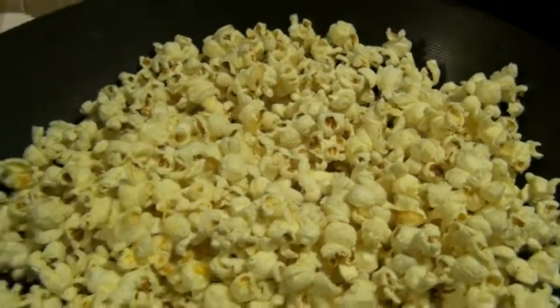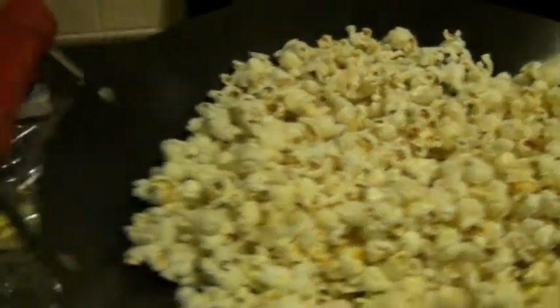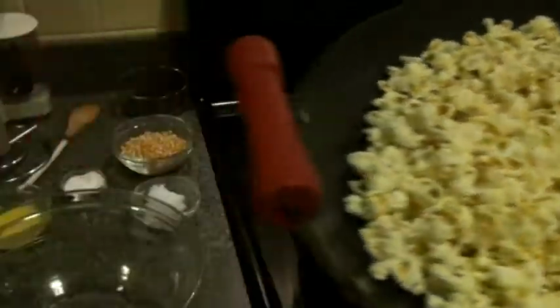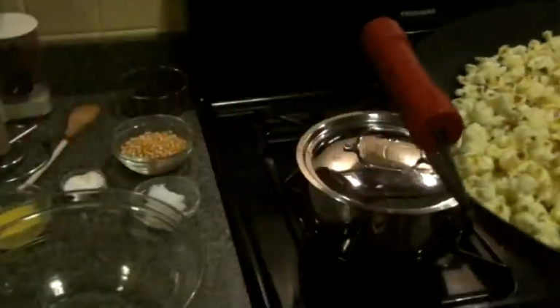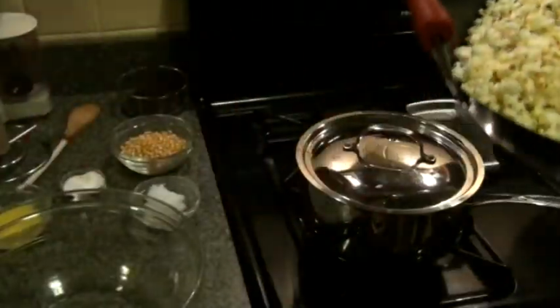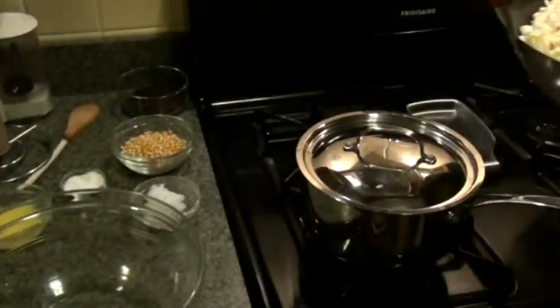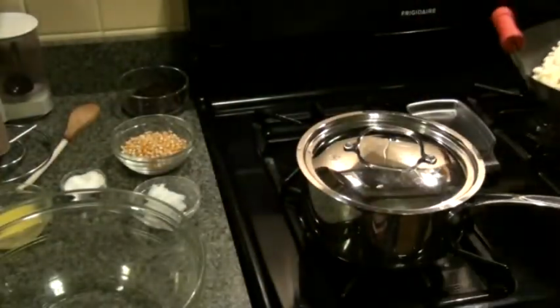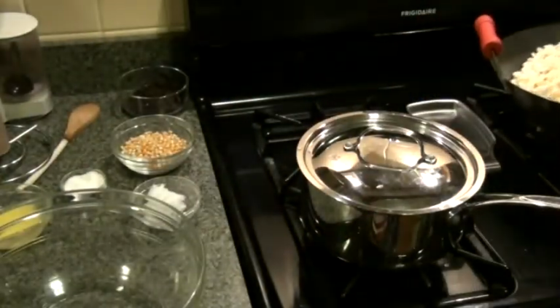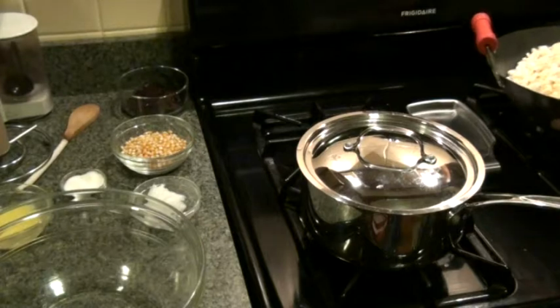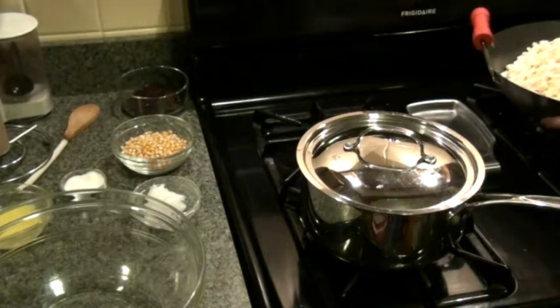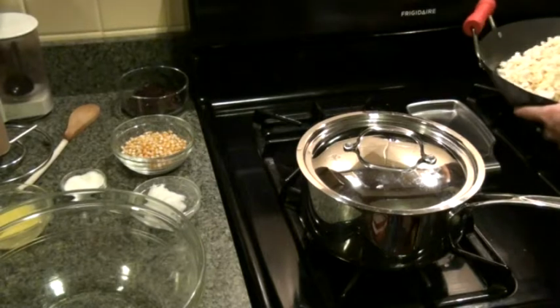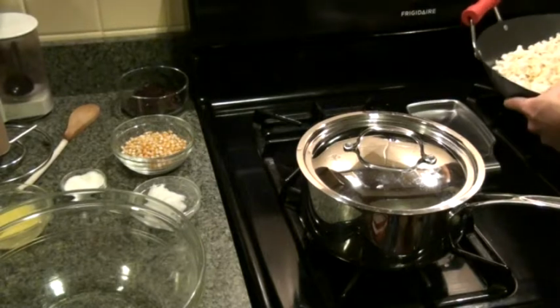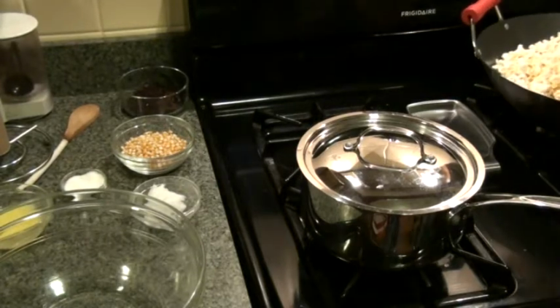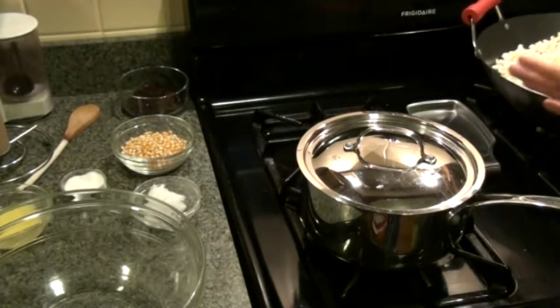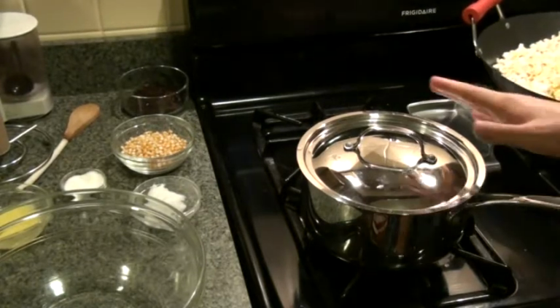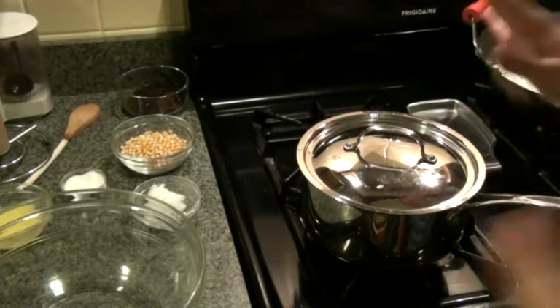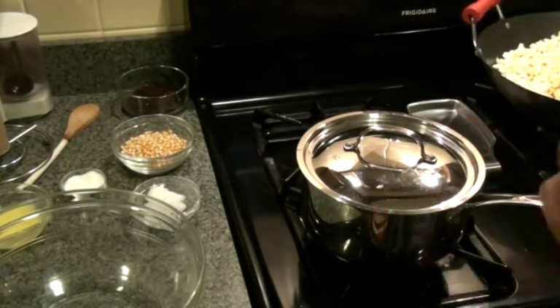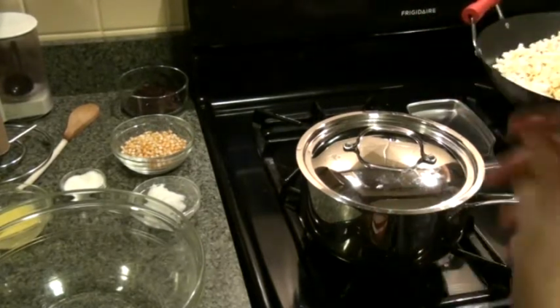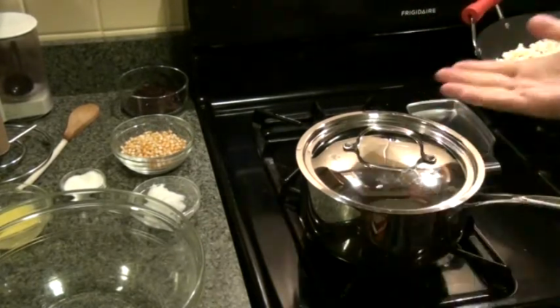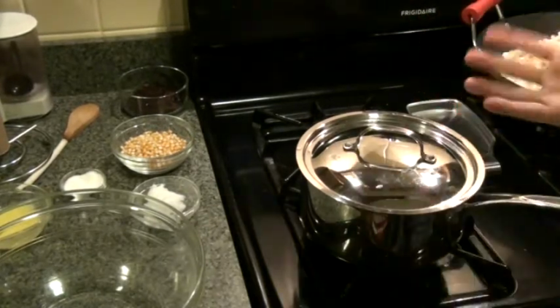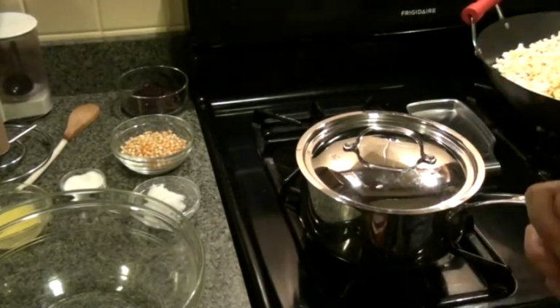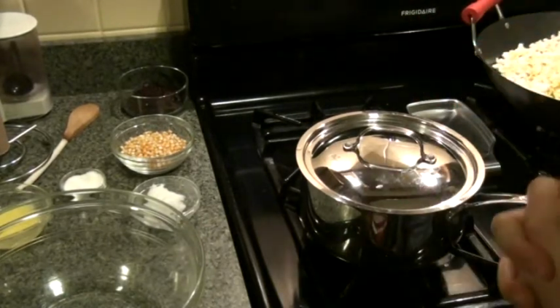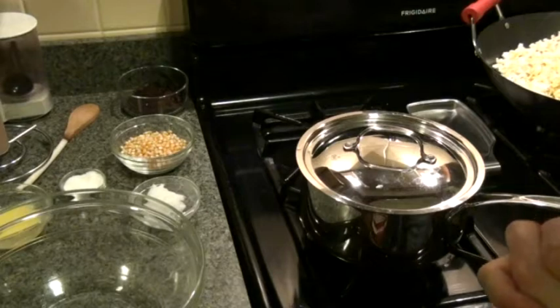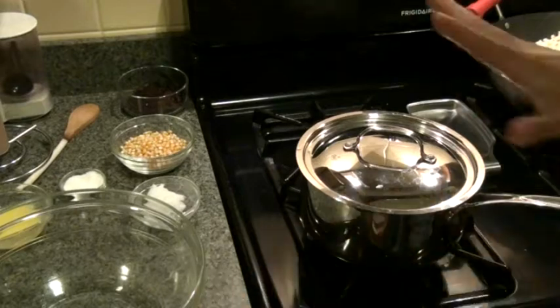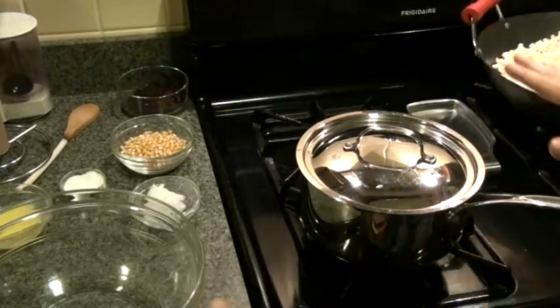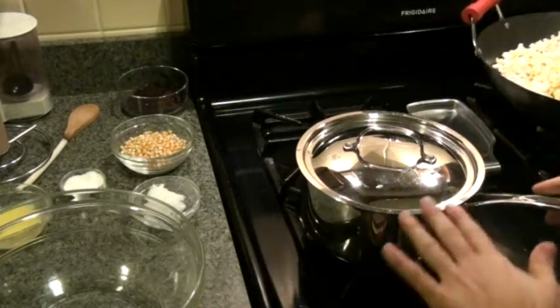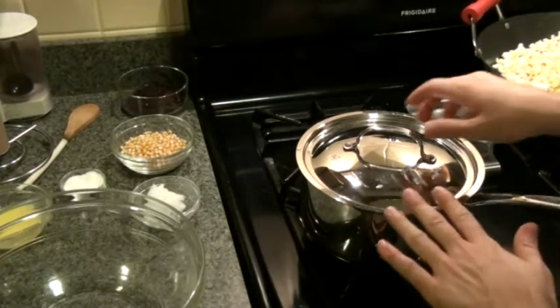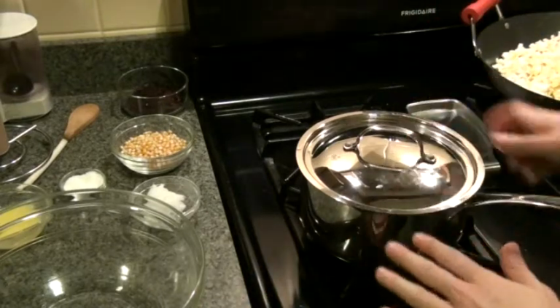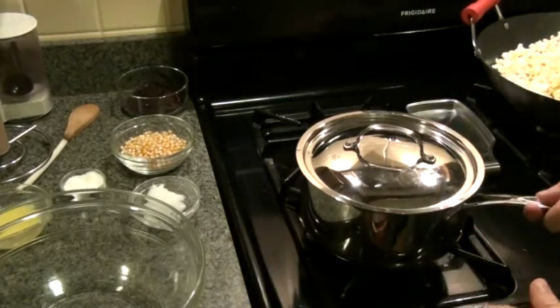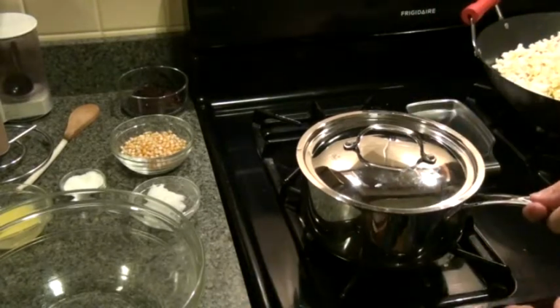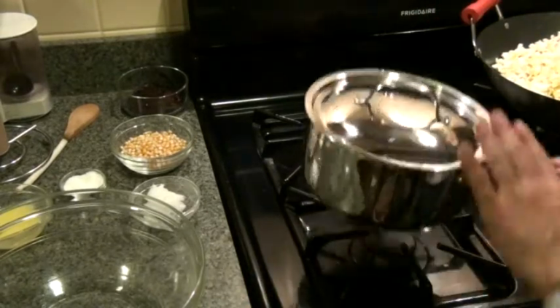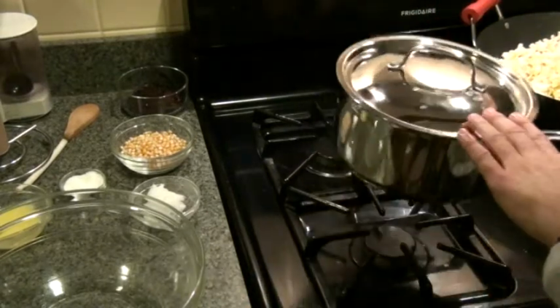Popcorn — so easy but so difficult. I just wanted to show people how I pop popcorn at home and how you can make popcorn at home and get it all right.